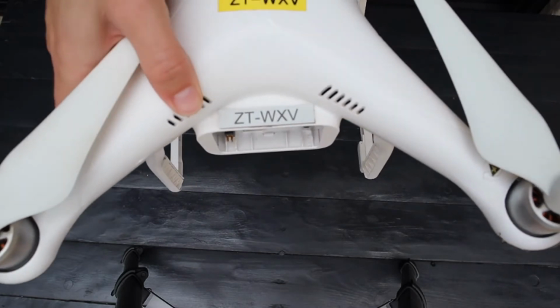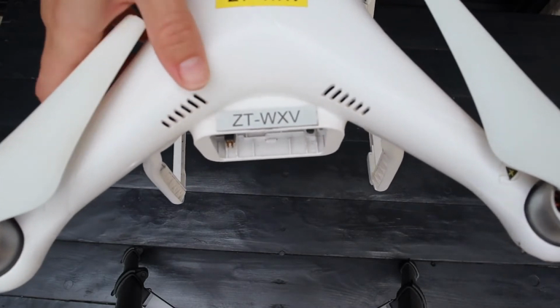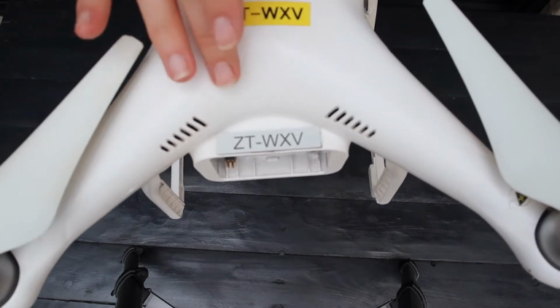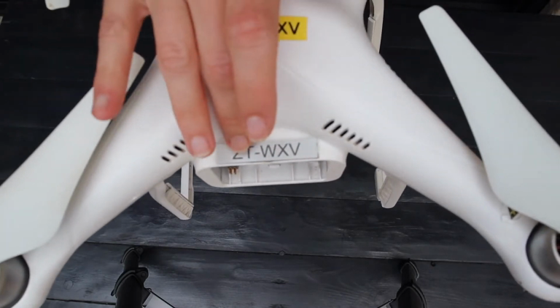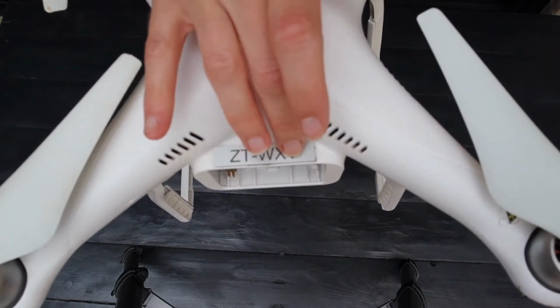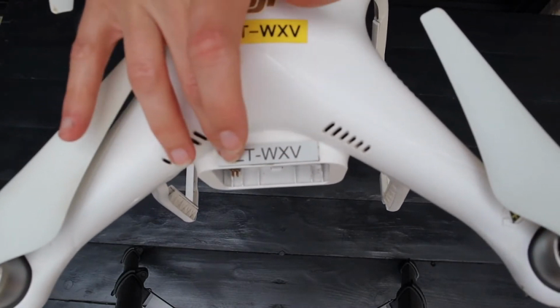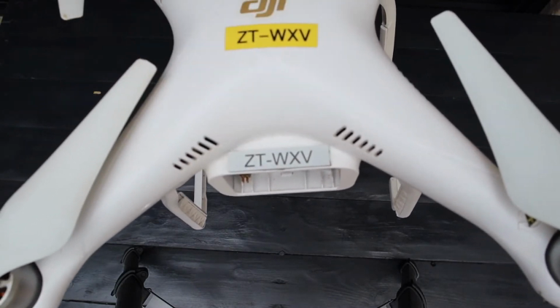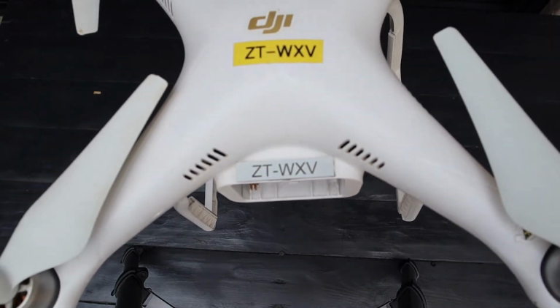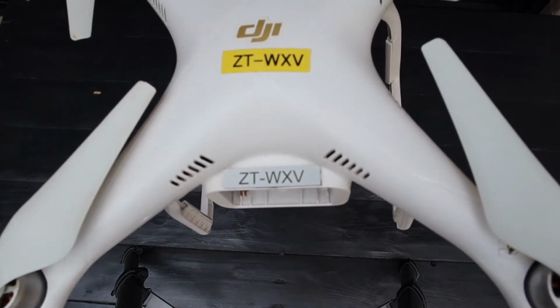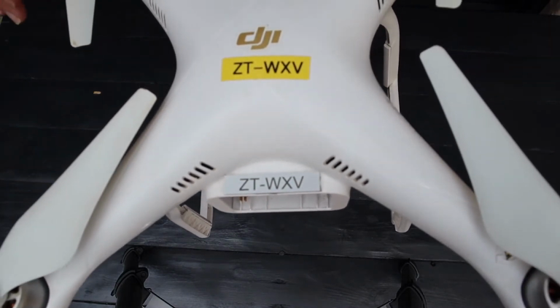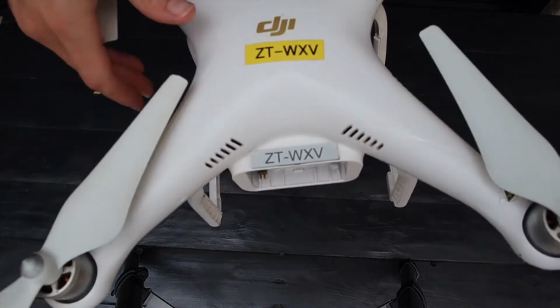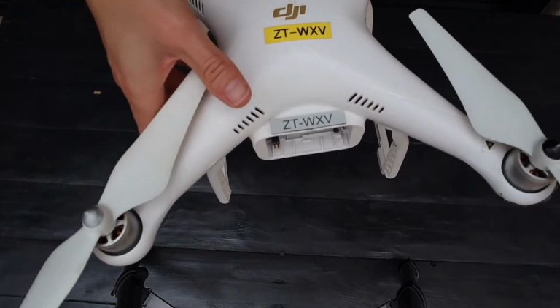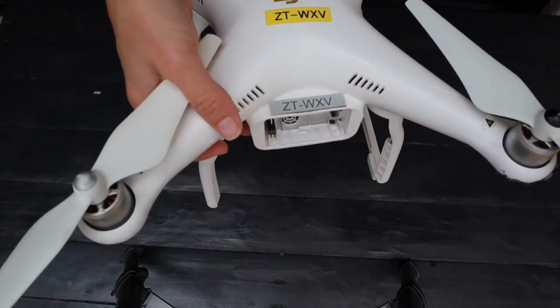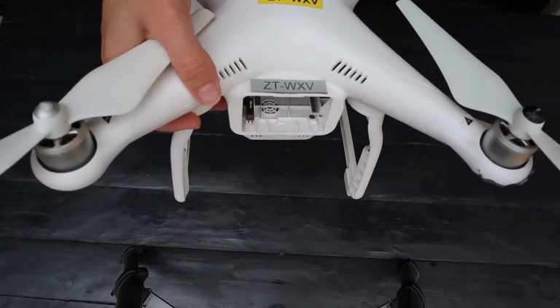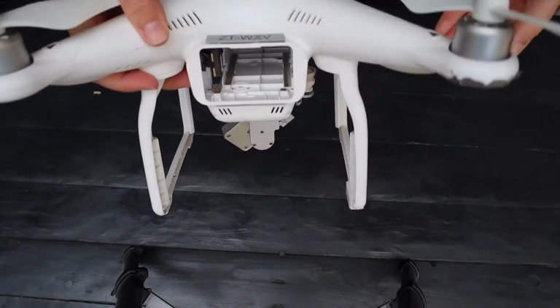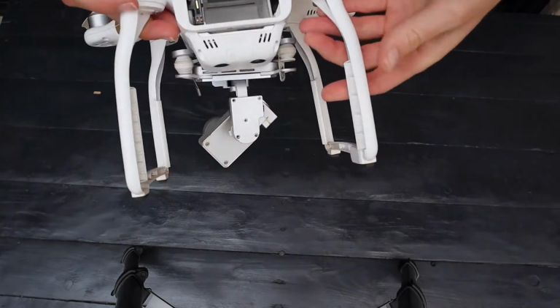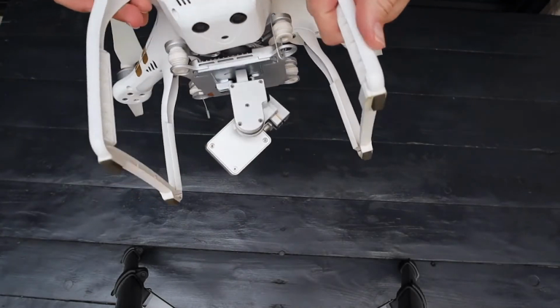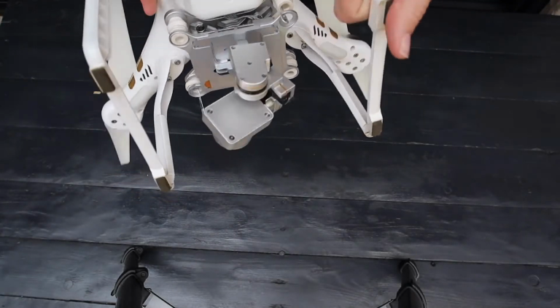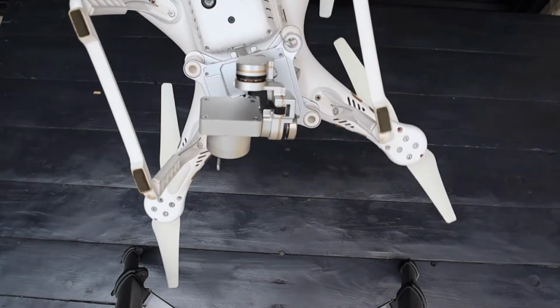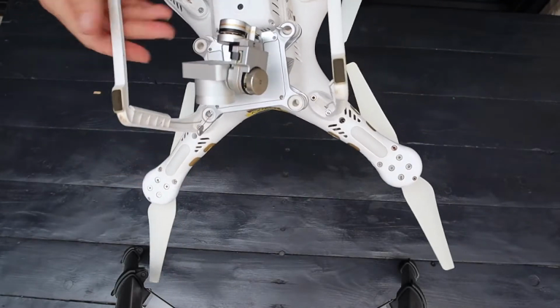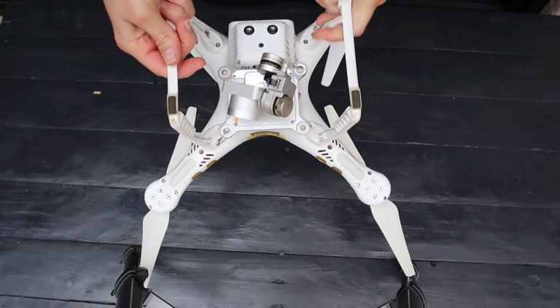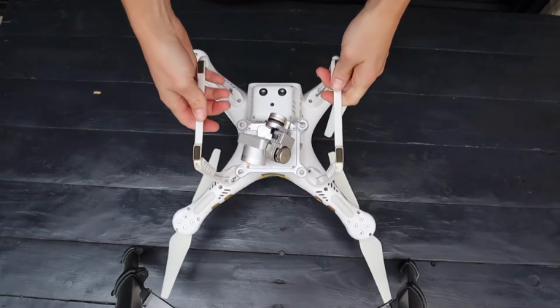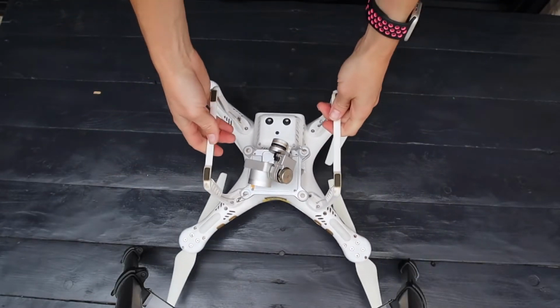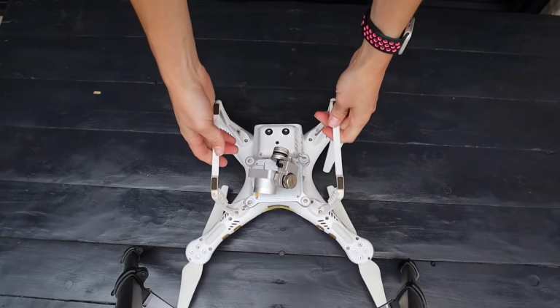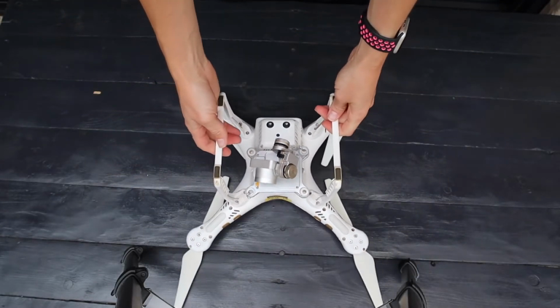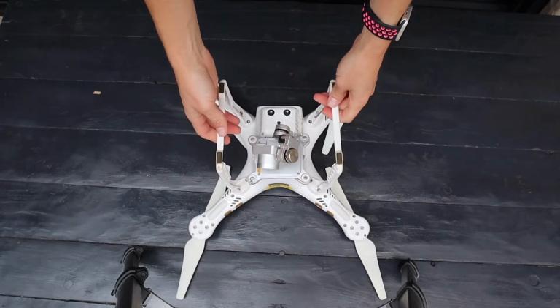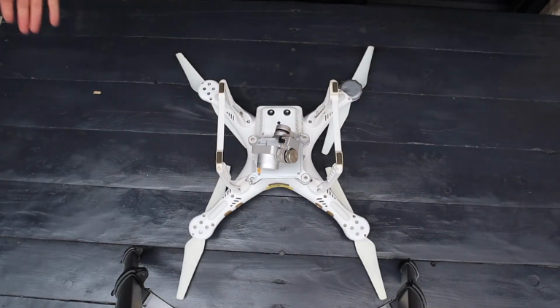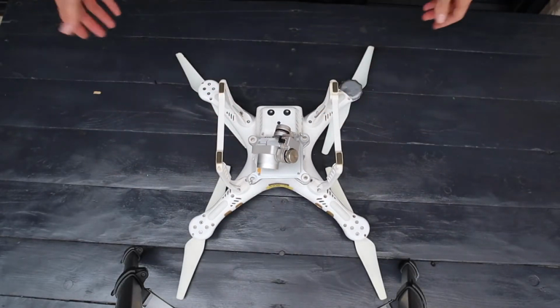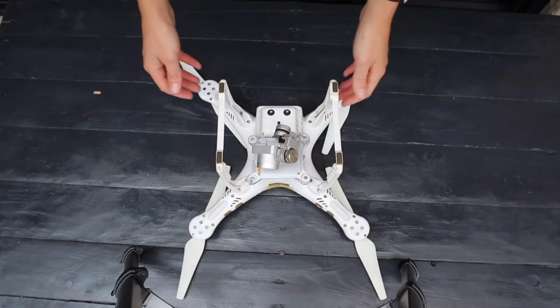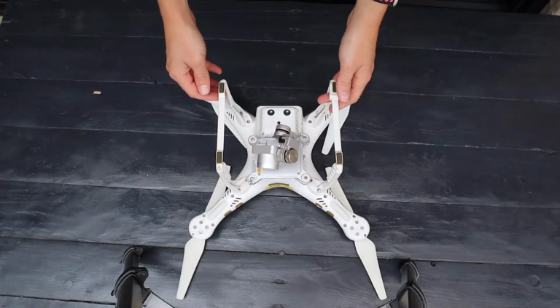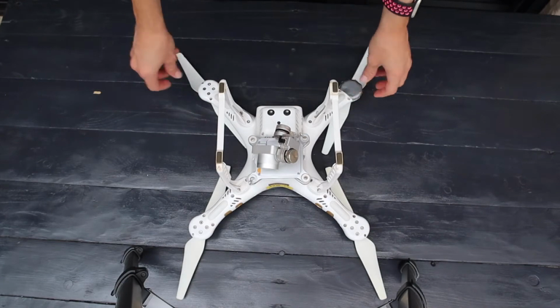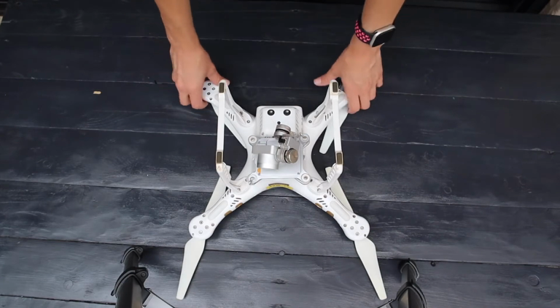Ensure that your registration plate is clean, visible, and affixed to the drone. Turn the drone upside down and inspect all the arms and screws to ensure that they are in place and secured.